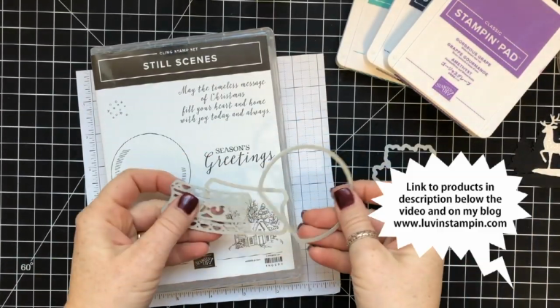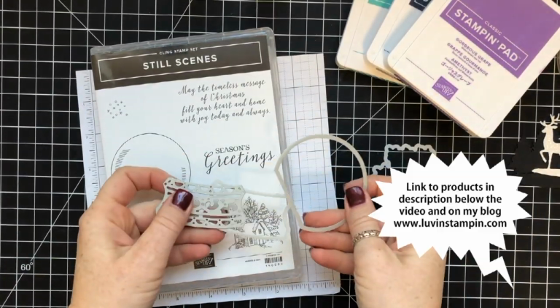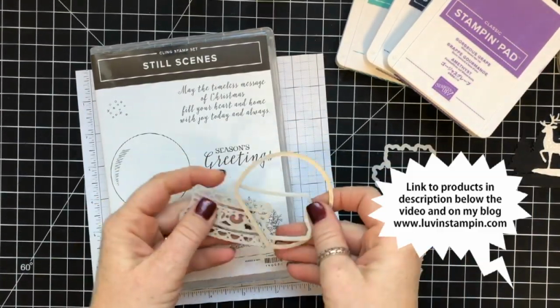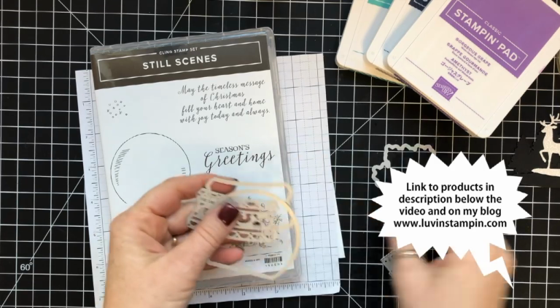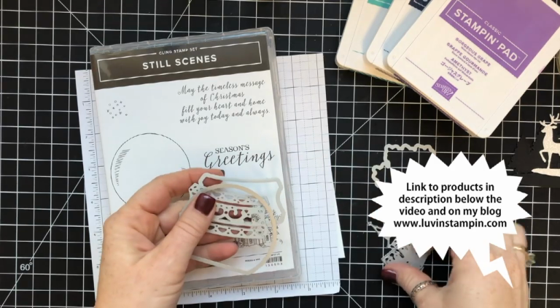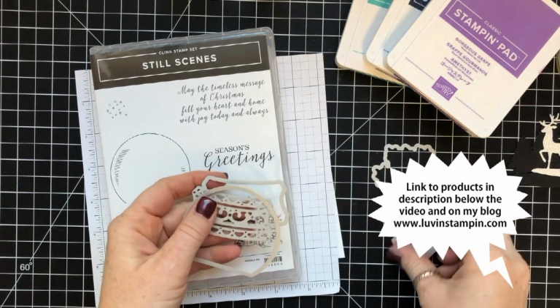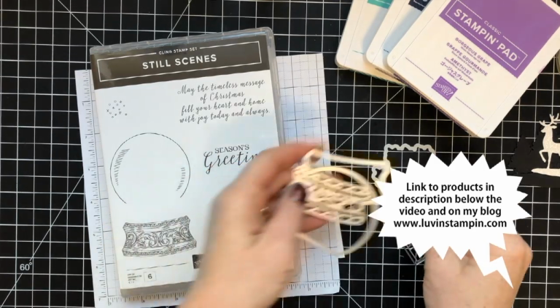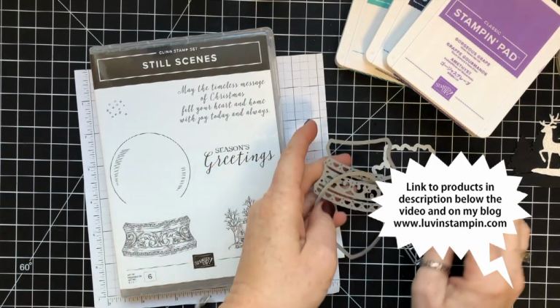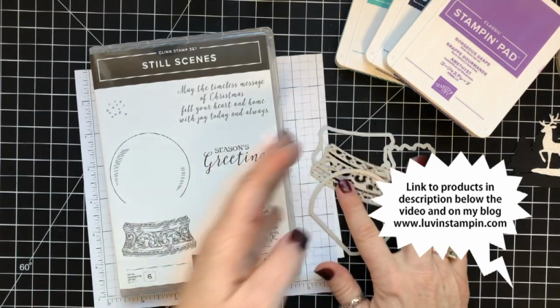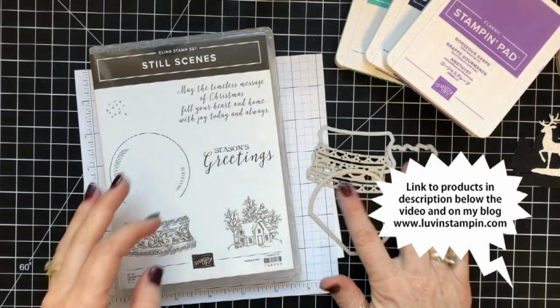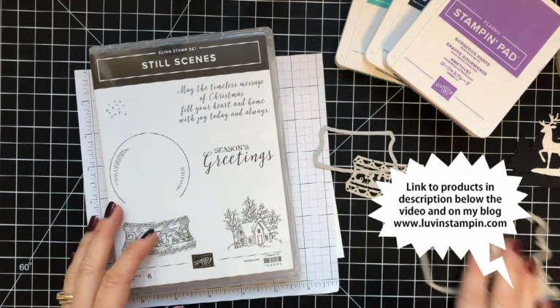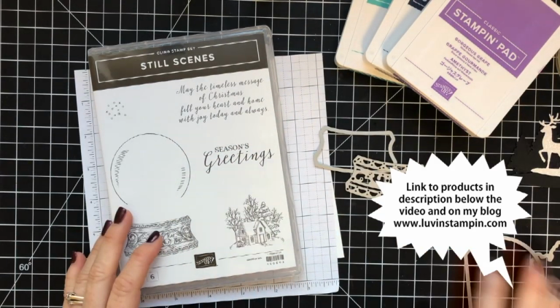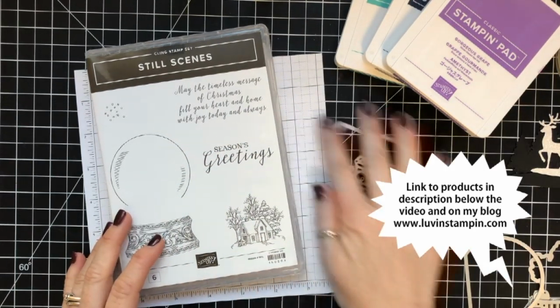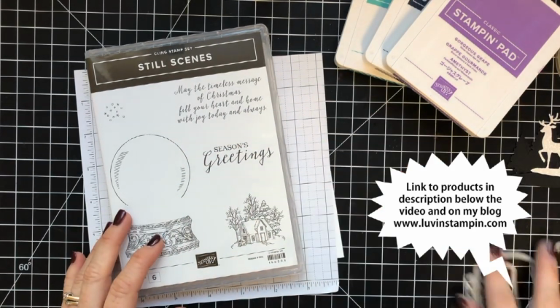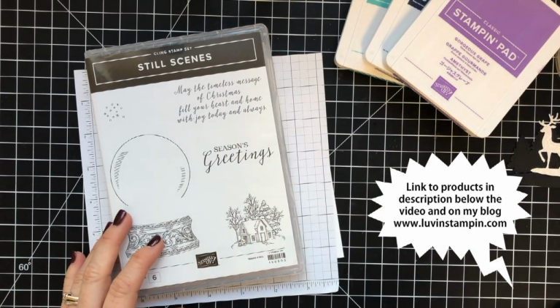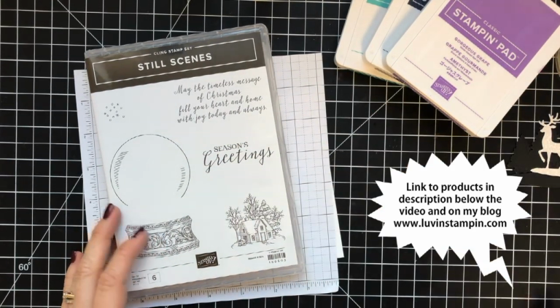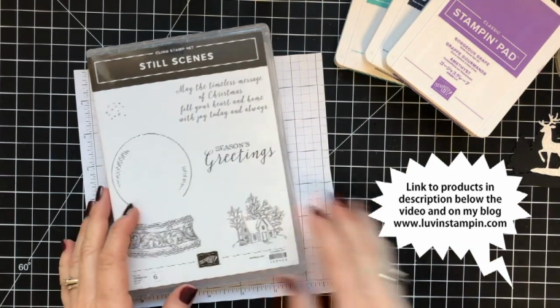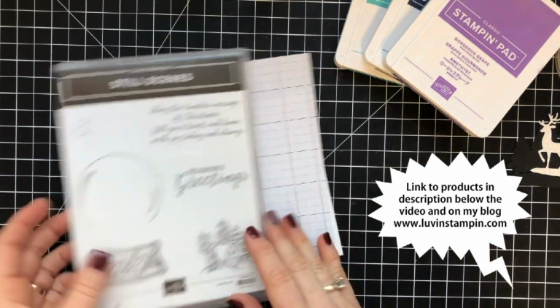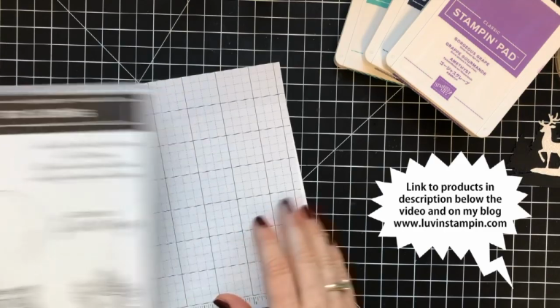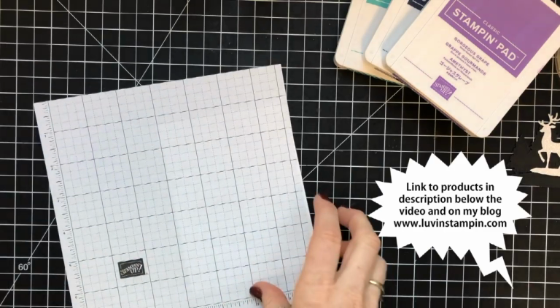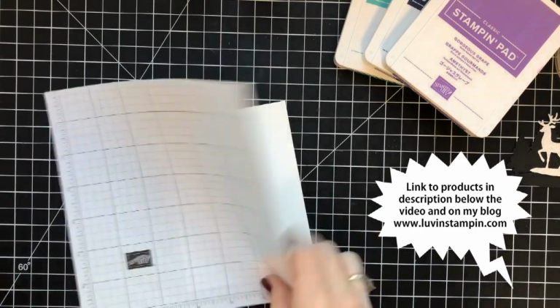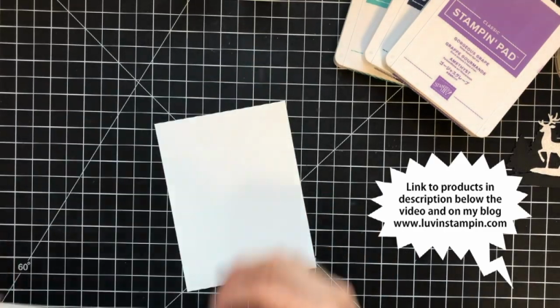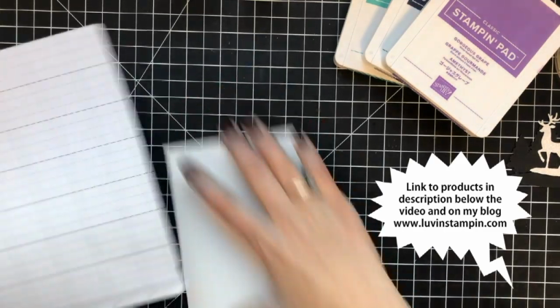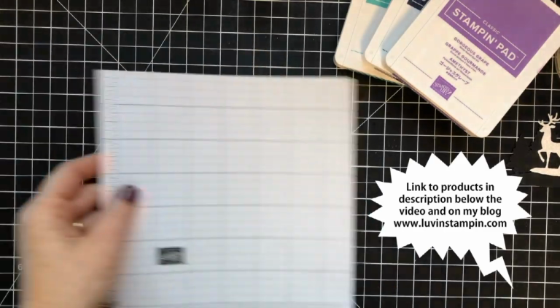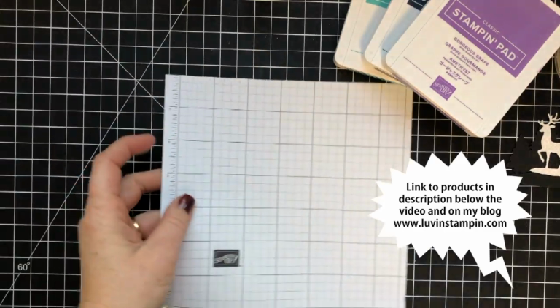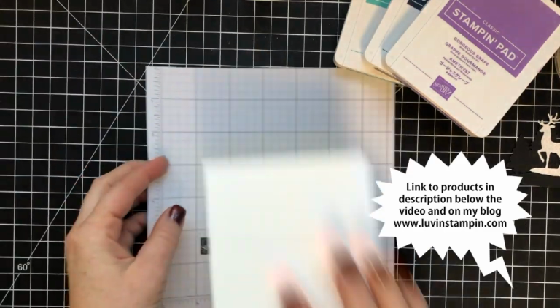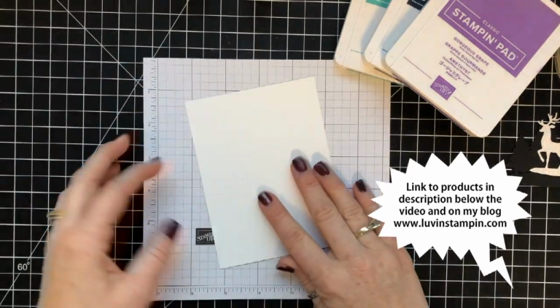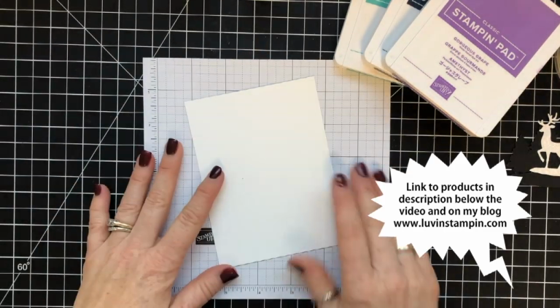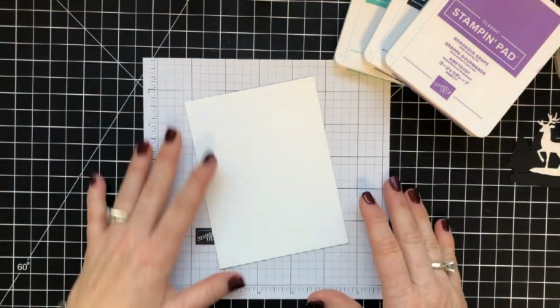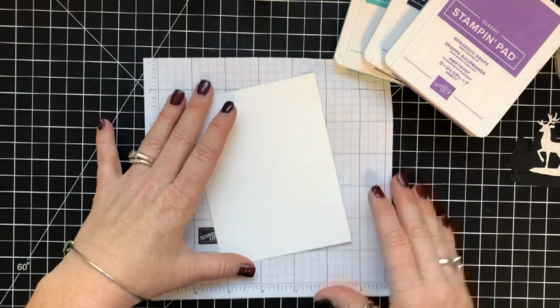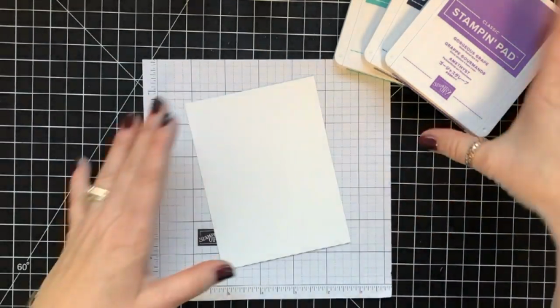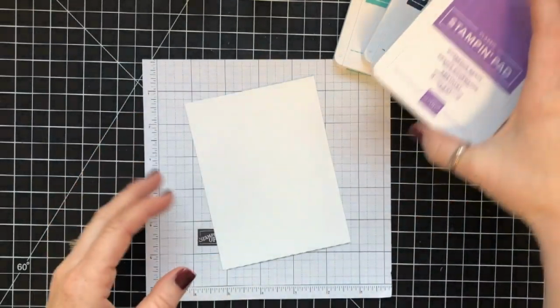We're going to use the Still Scenes bundle. This is a beautiful bundle from Stampin' Up! that's super versatile, and even though the stamp set is very Christmassy, you could use these dies for any time of the year.